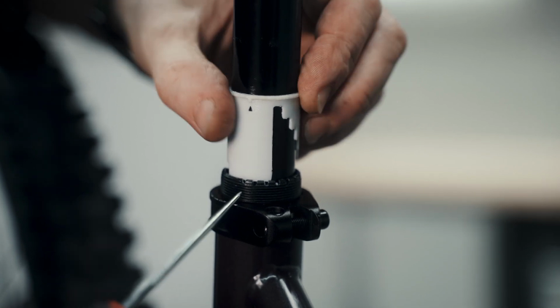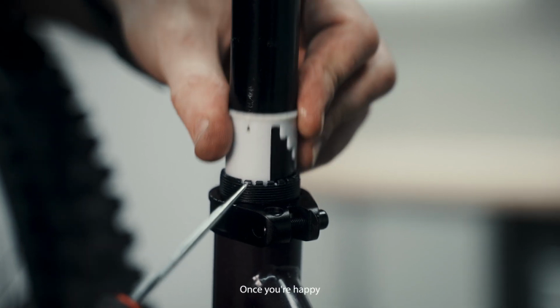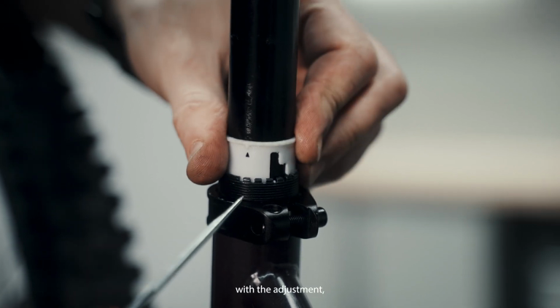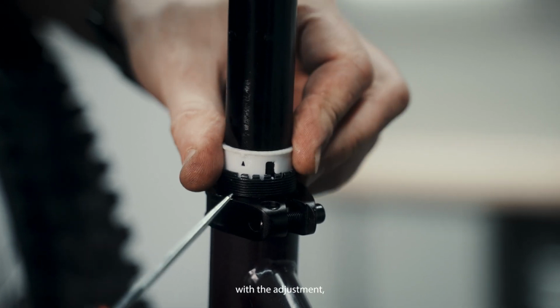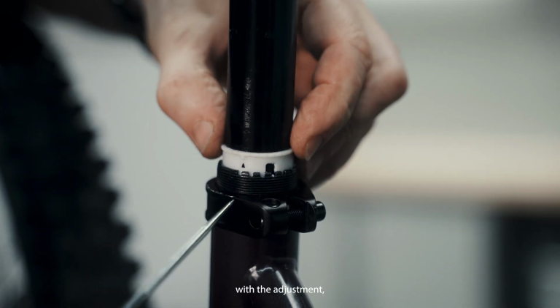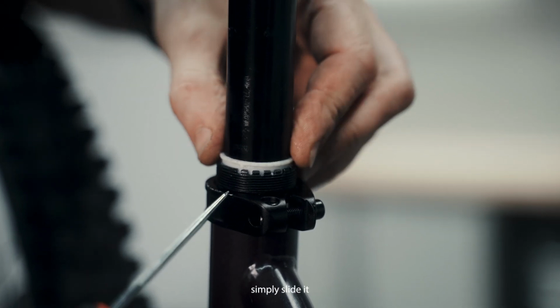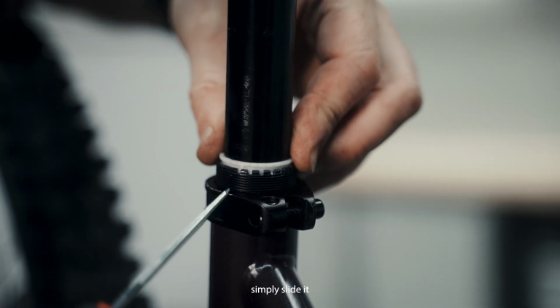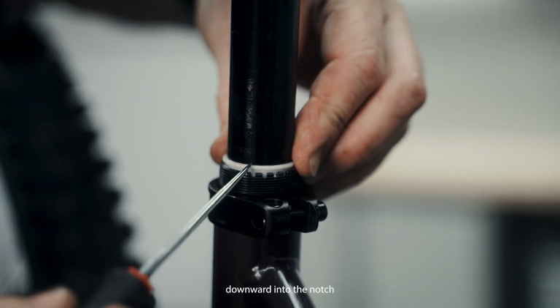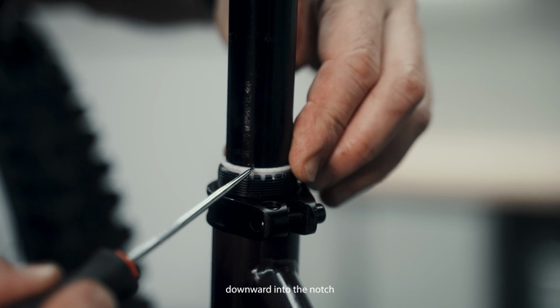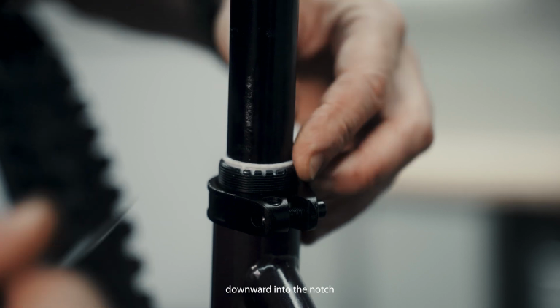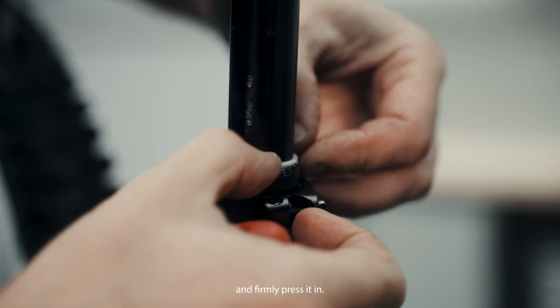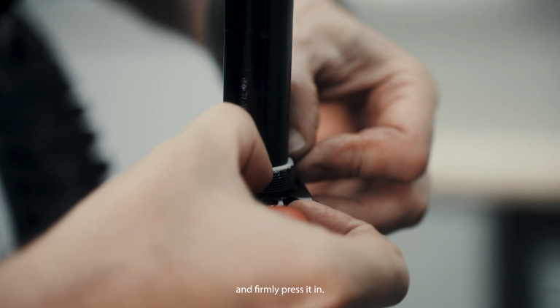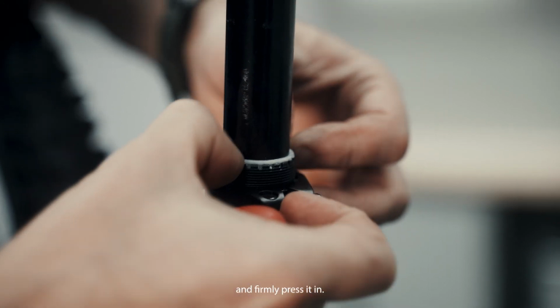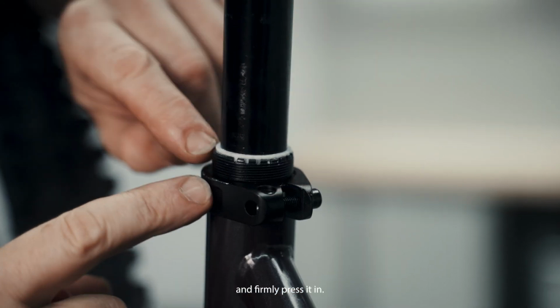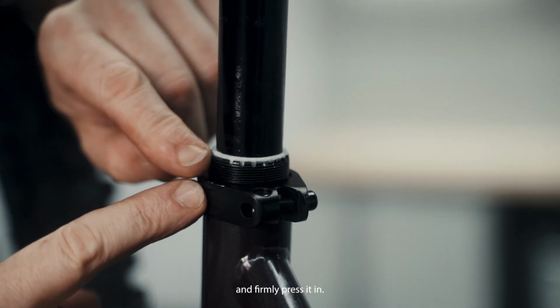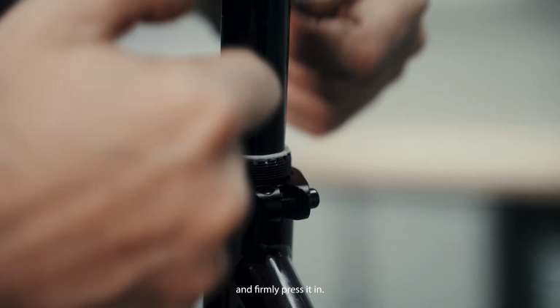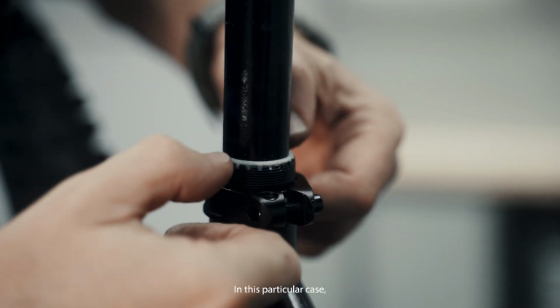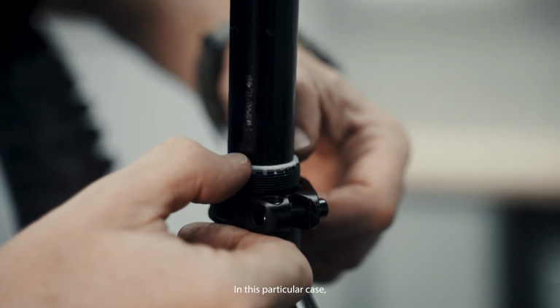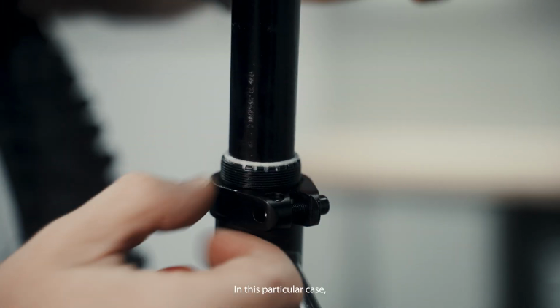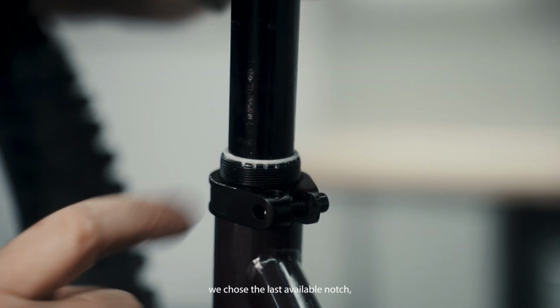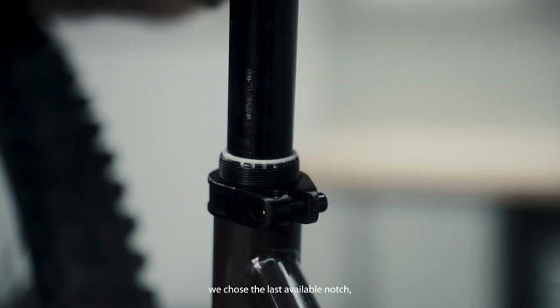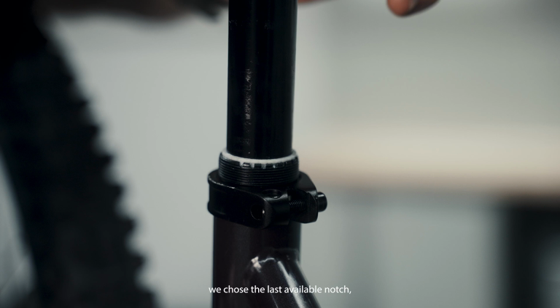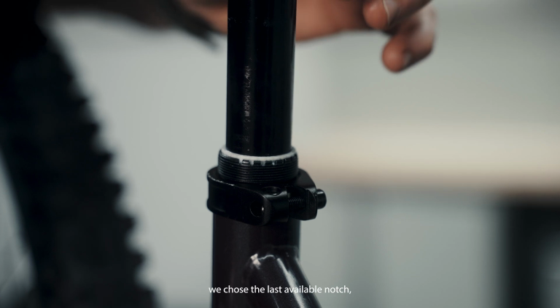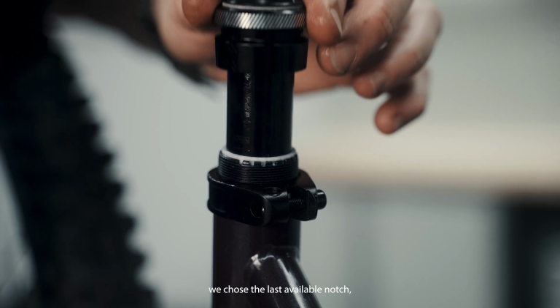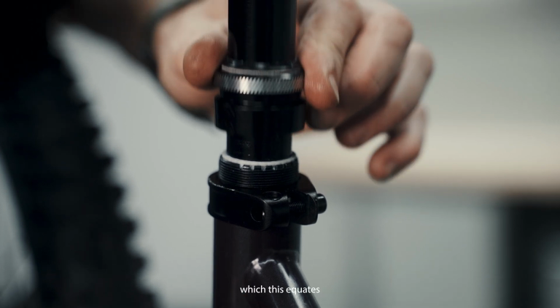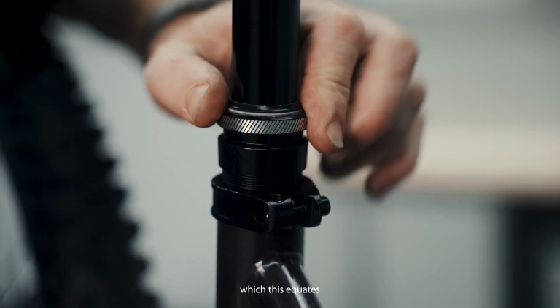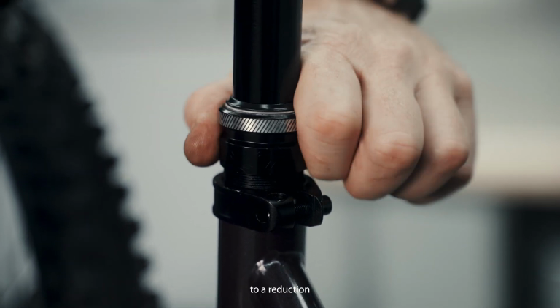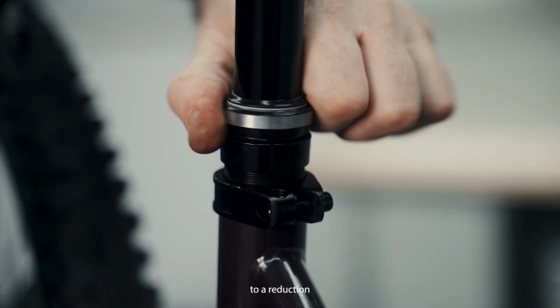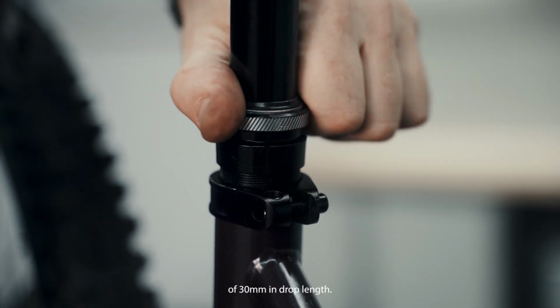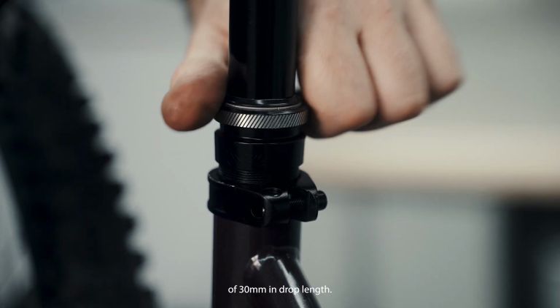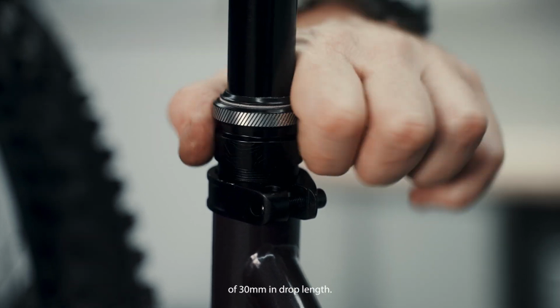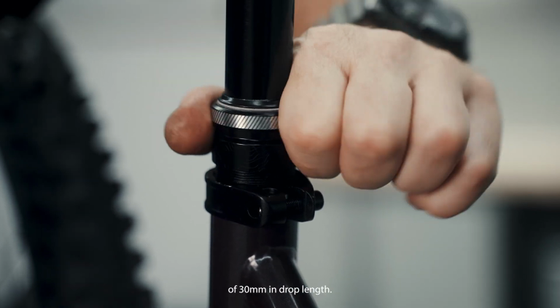Once you're happy with the adjustment, simply slide it downward into the notch and firmly press it in. In this particular case, we chose the last available notch, which equates to a reduction of 30 millimeters in drop length.